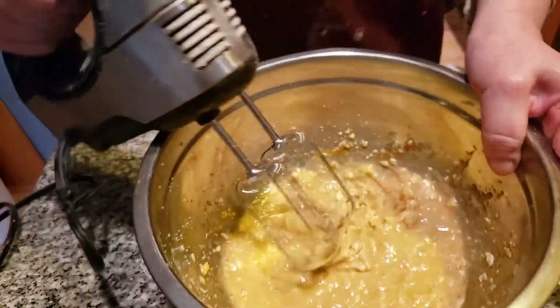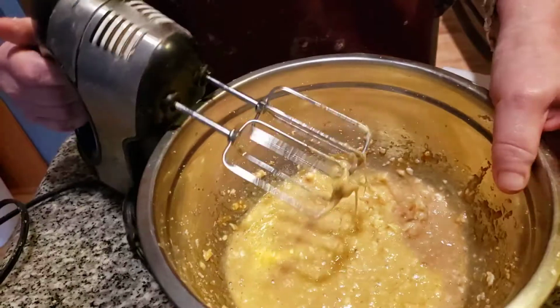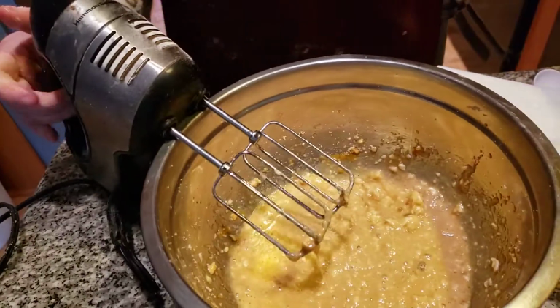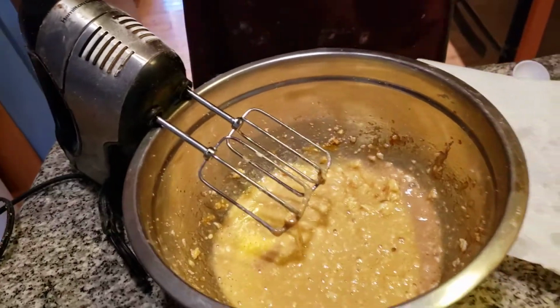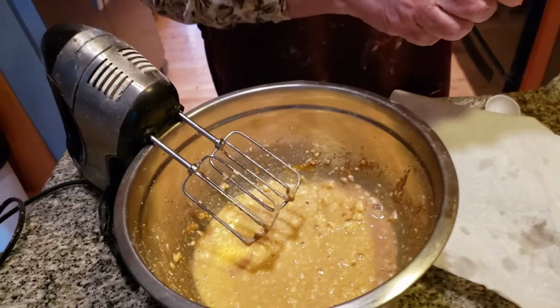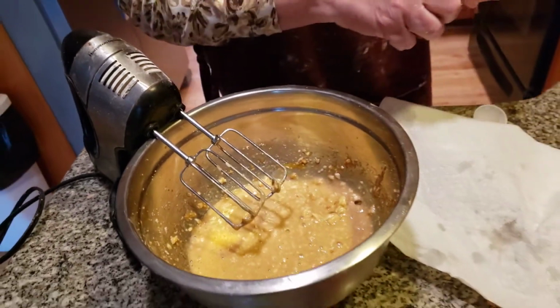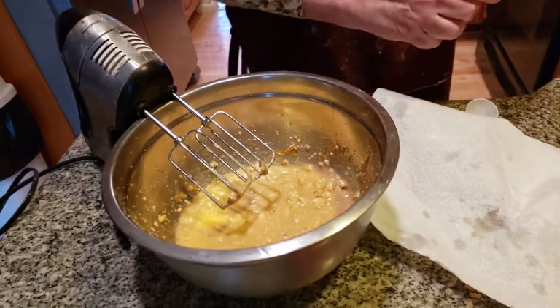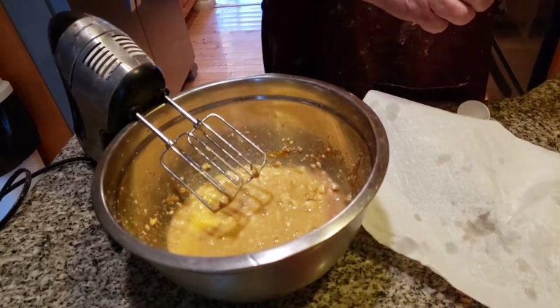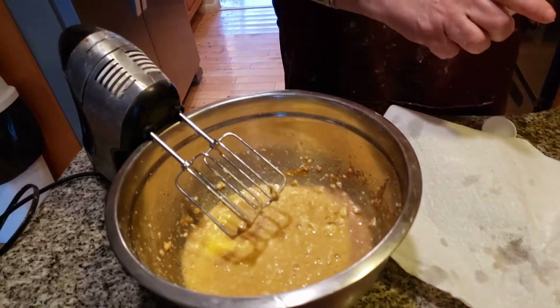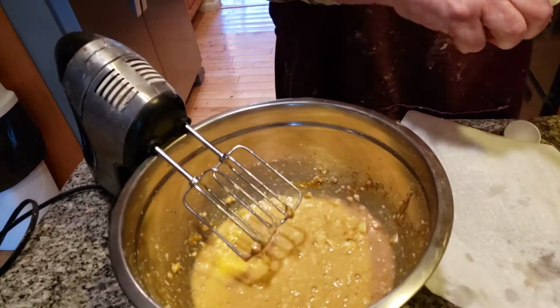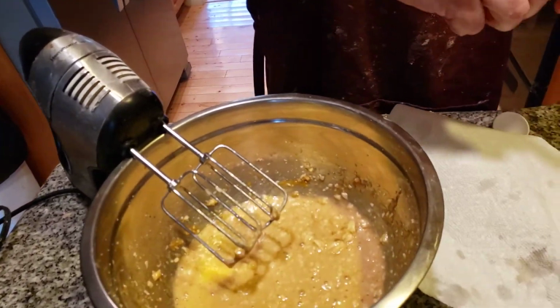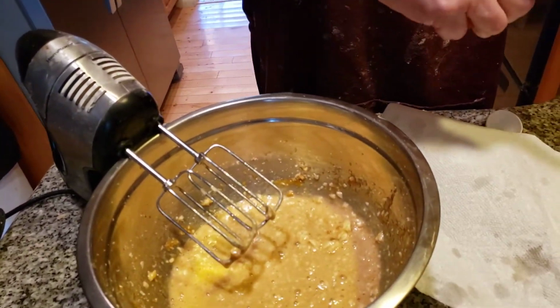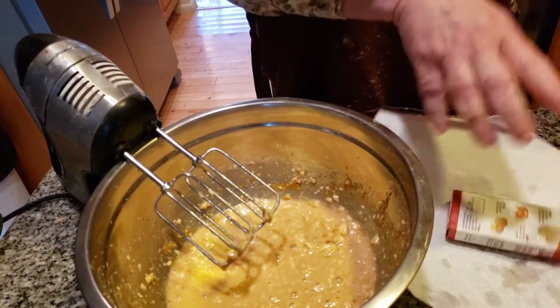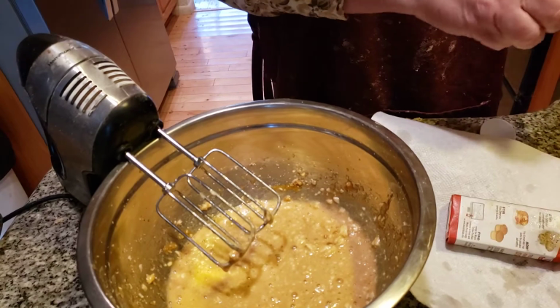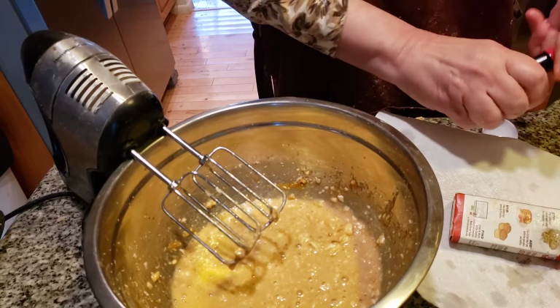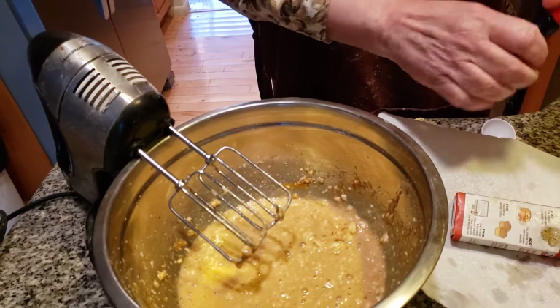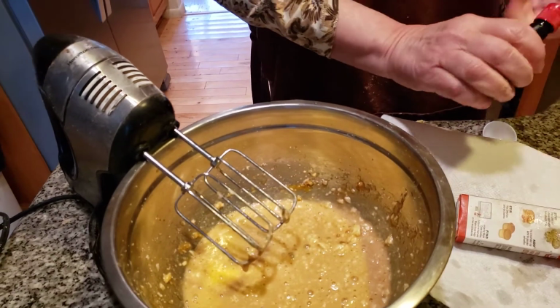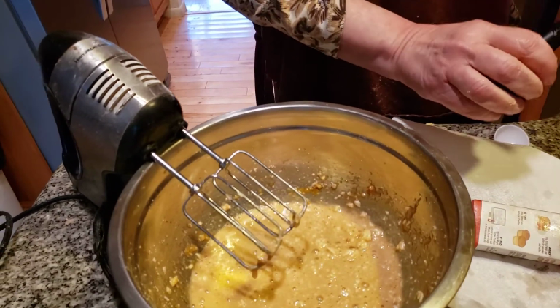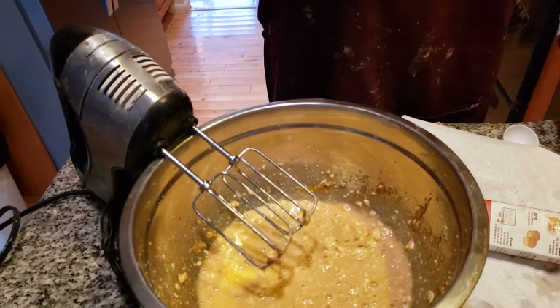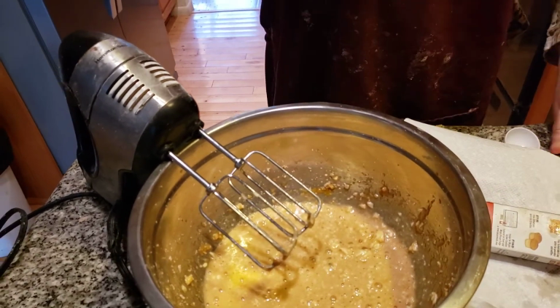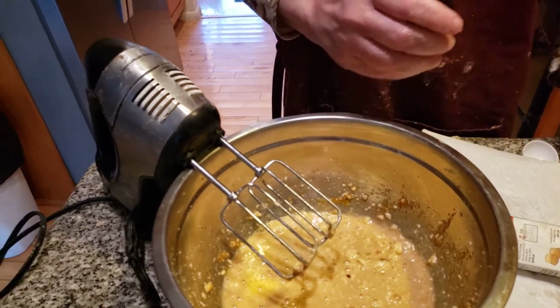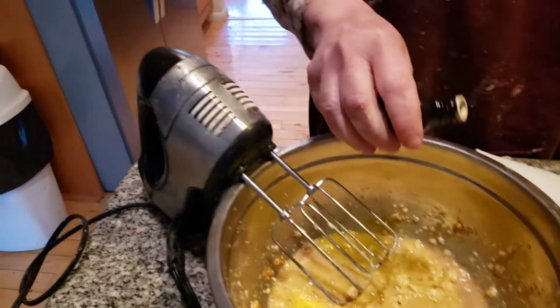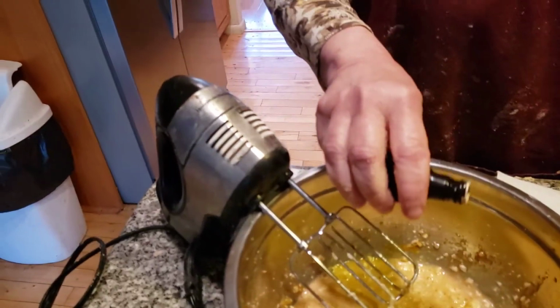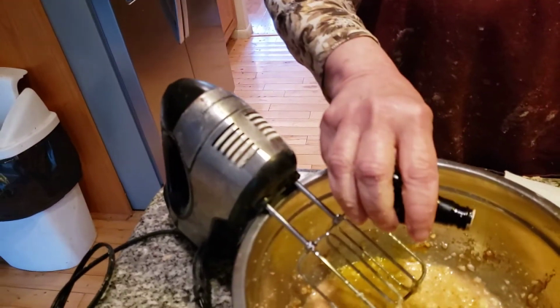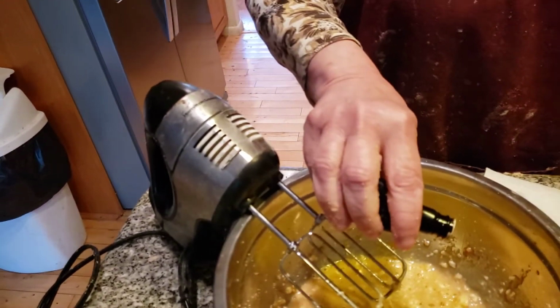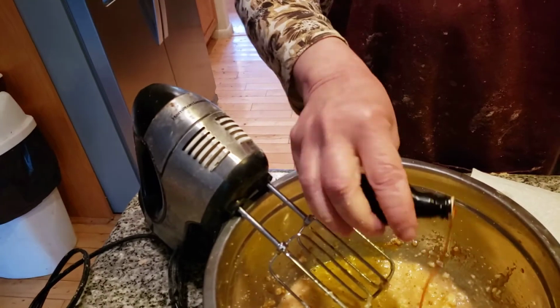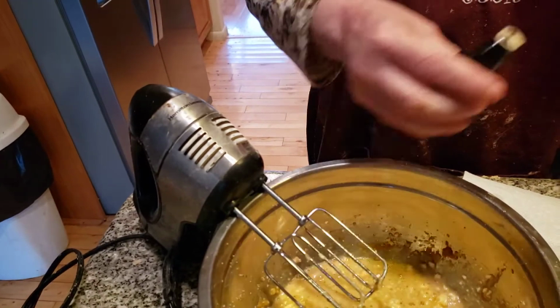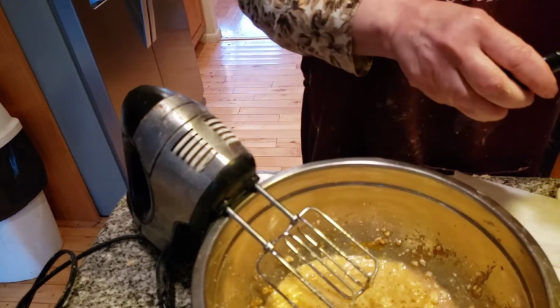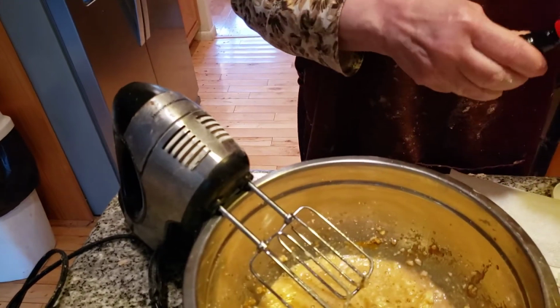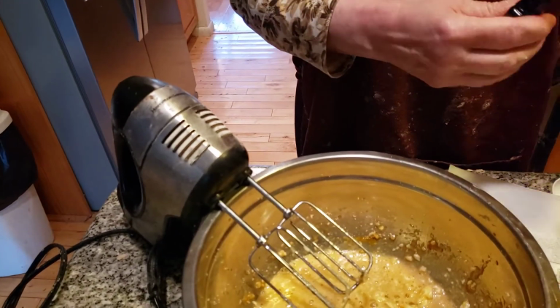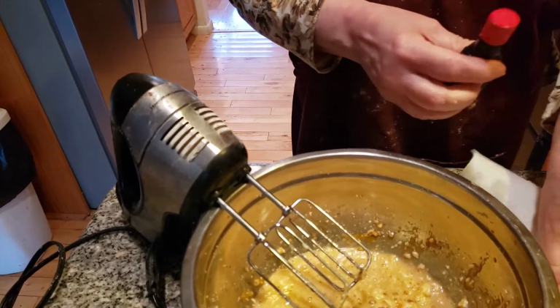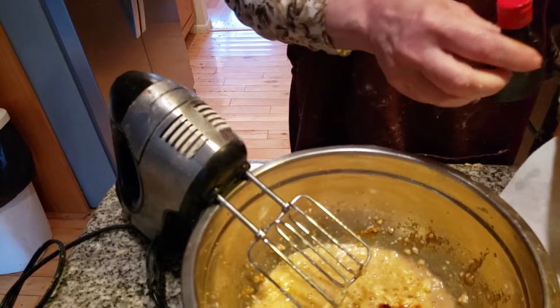Folks, this smells so good. Now I'm going to add in just a drop of maple extract — just going to make it really maple-y. Just a little bit. You don't want to put too much in here.